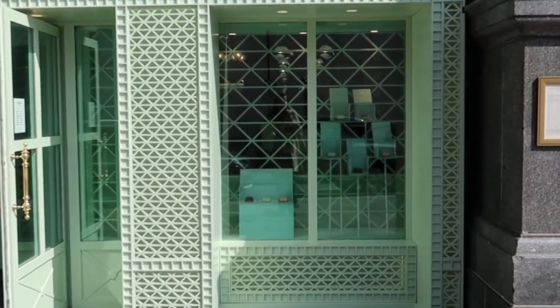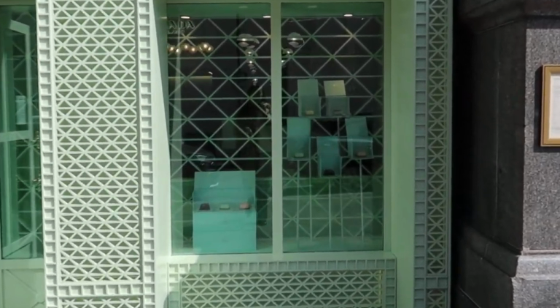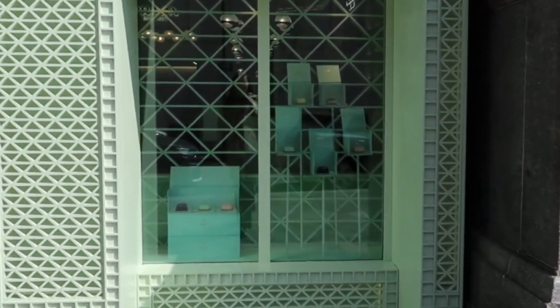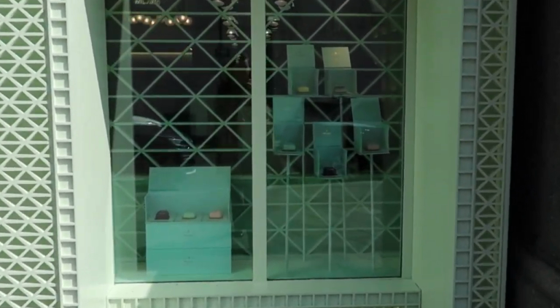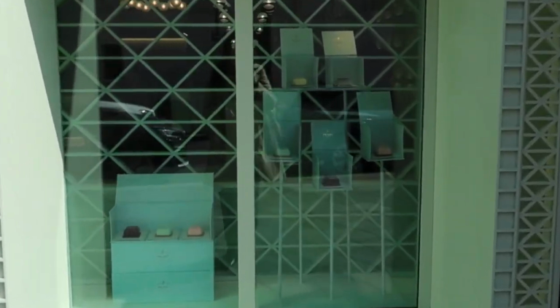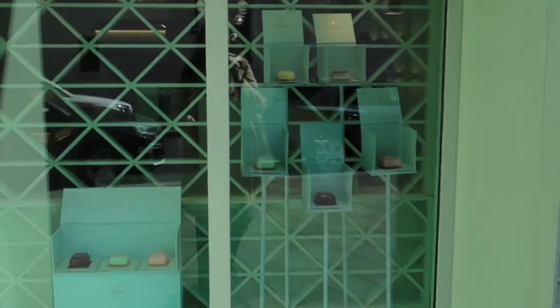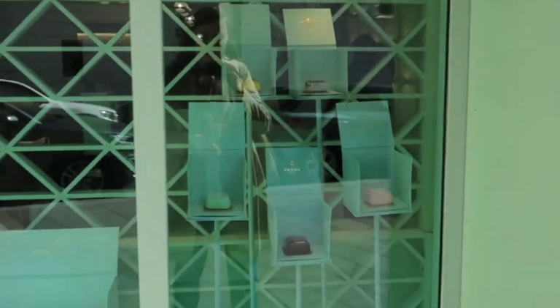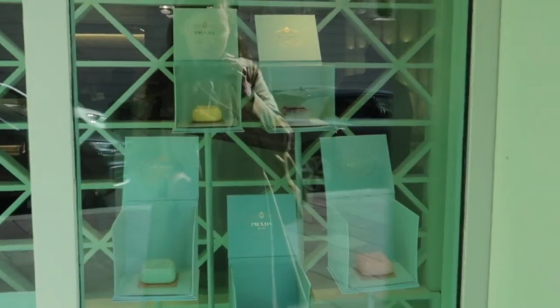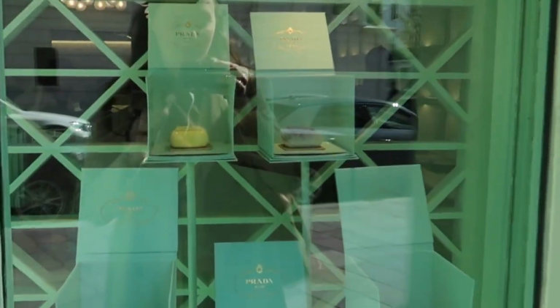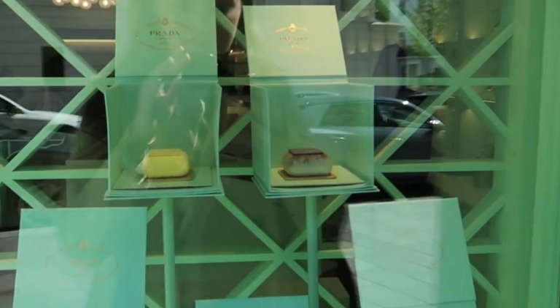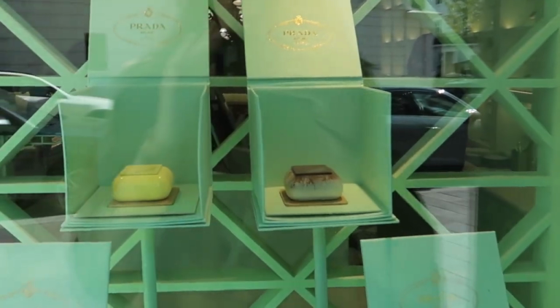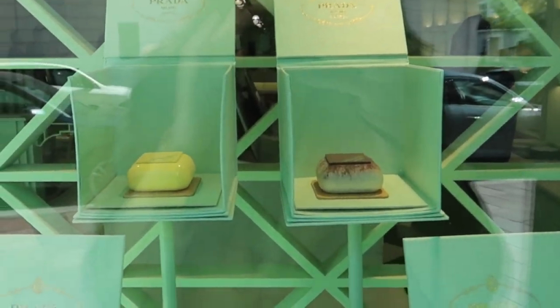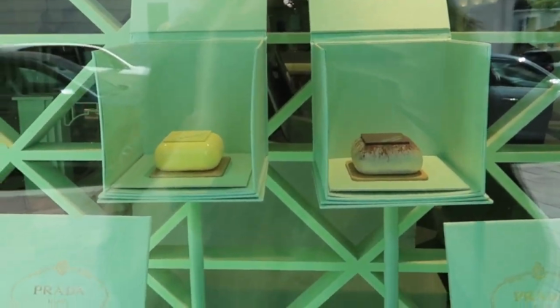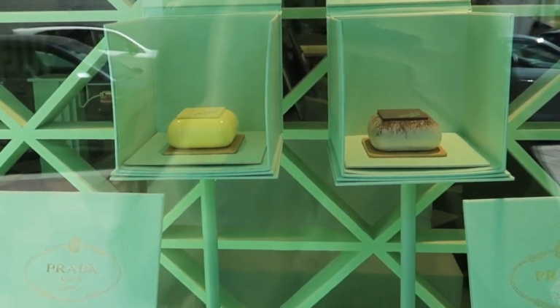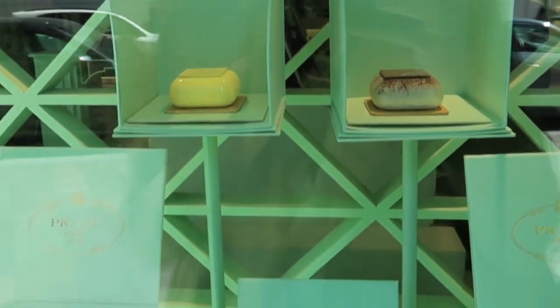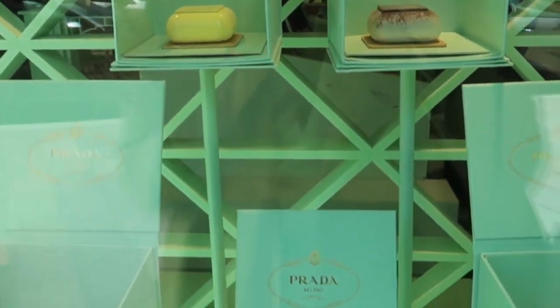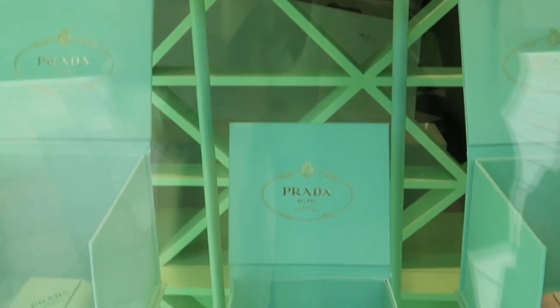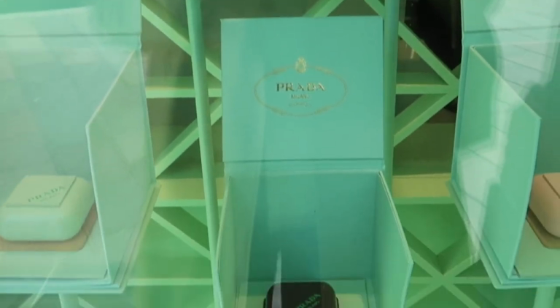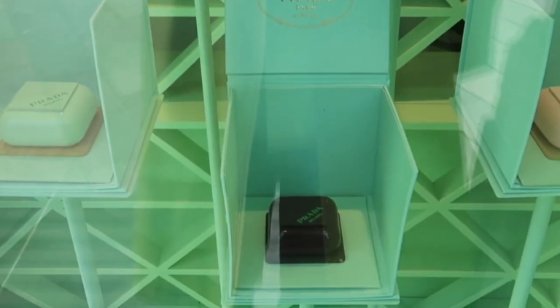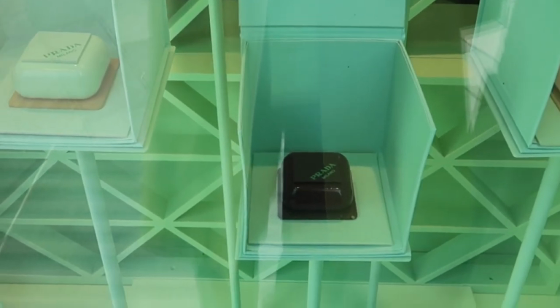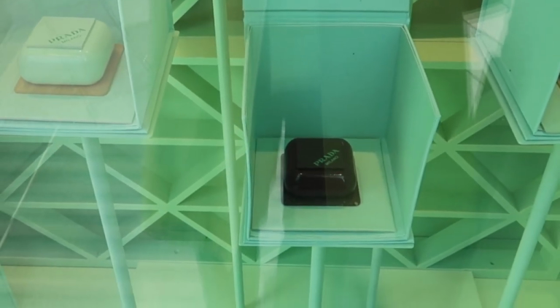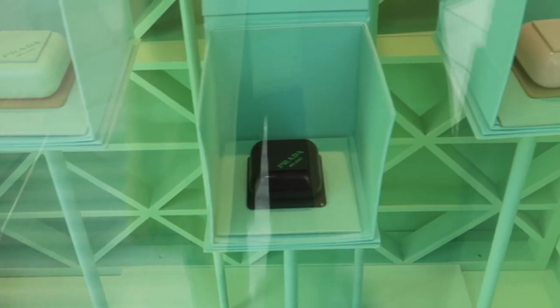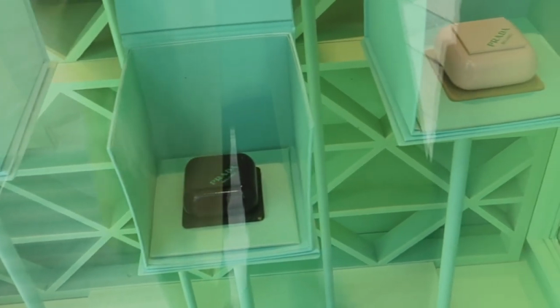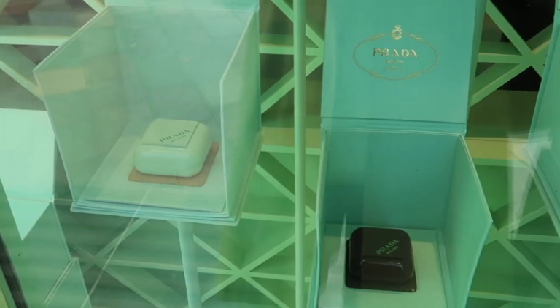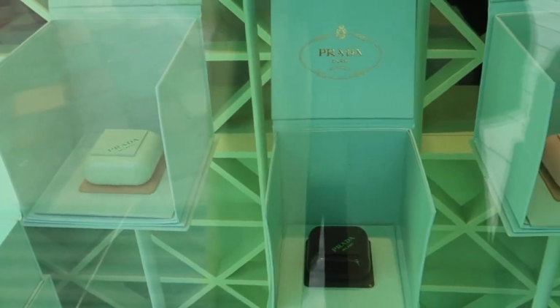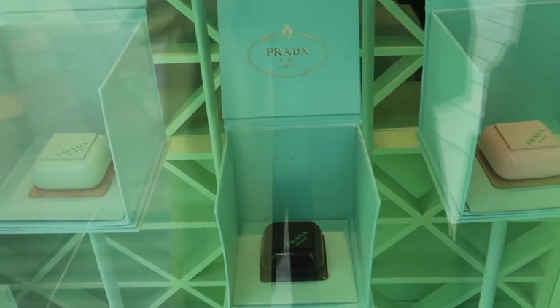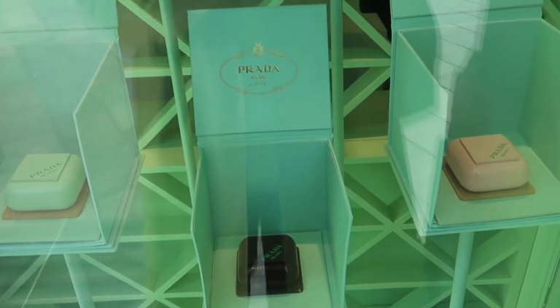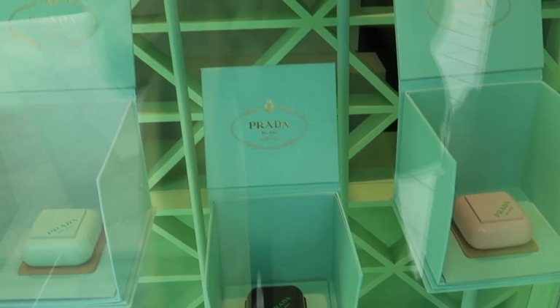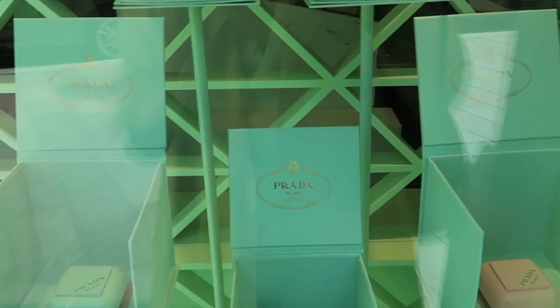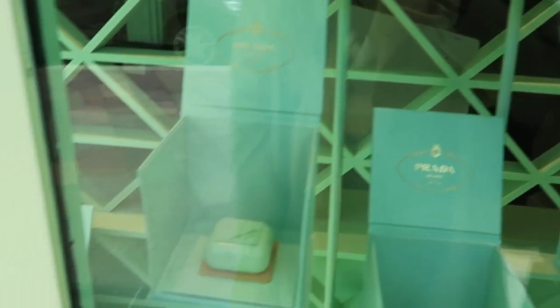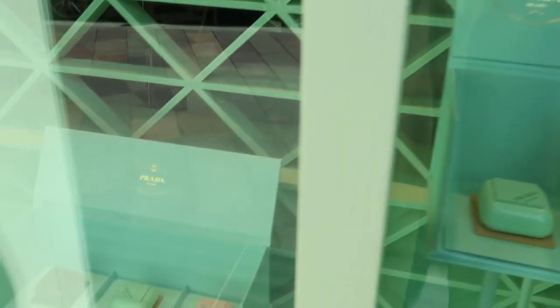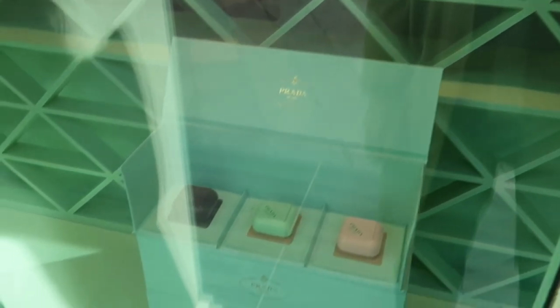Let me show you their window displays. They have pastries on display and we're going to try some of them today. They're so expensive but I really want to try them!